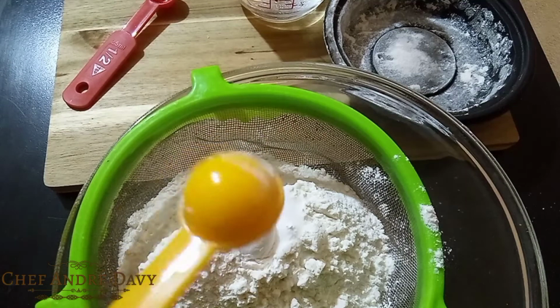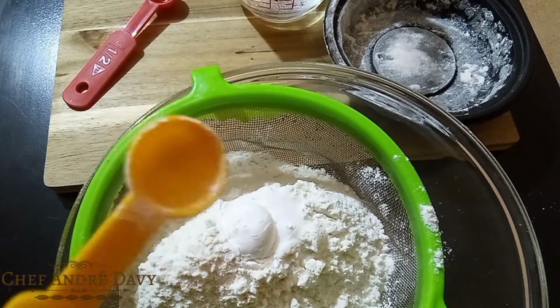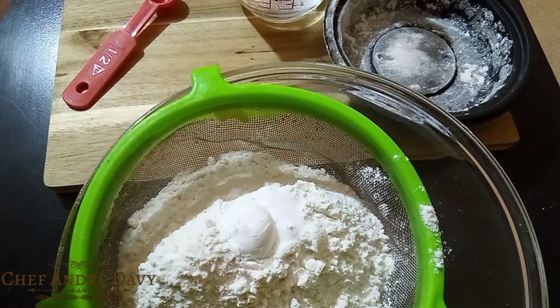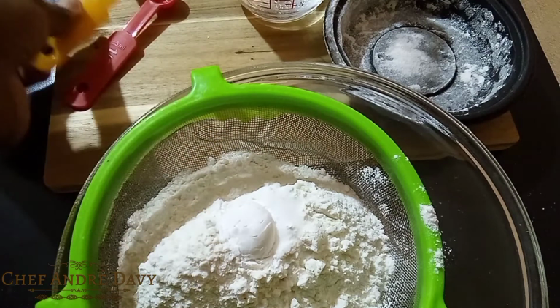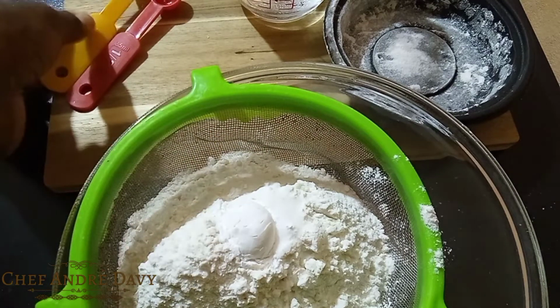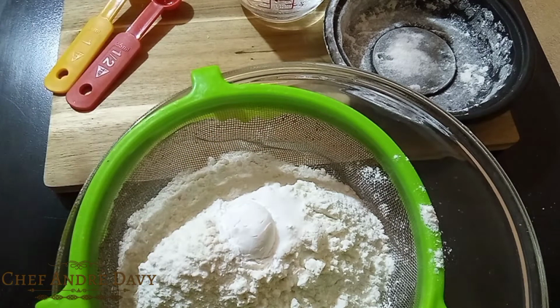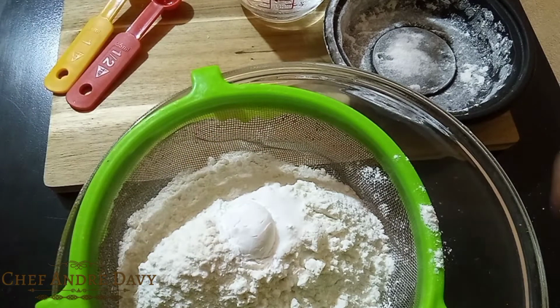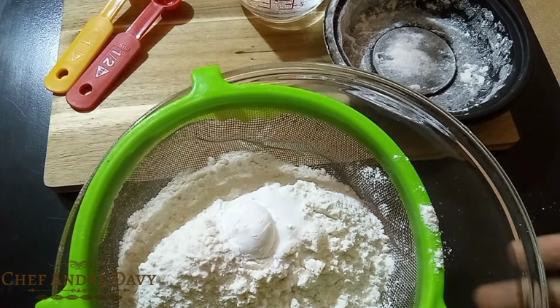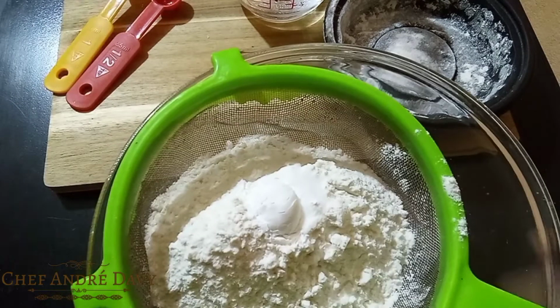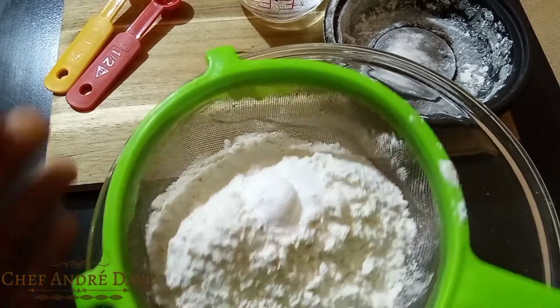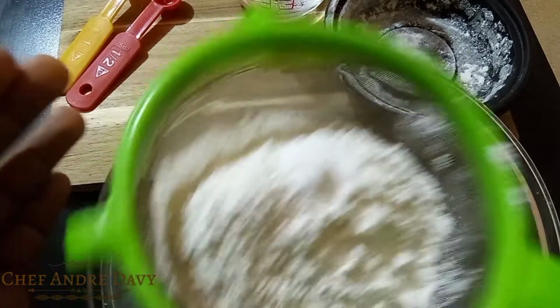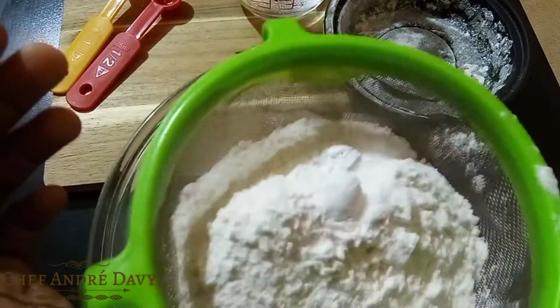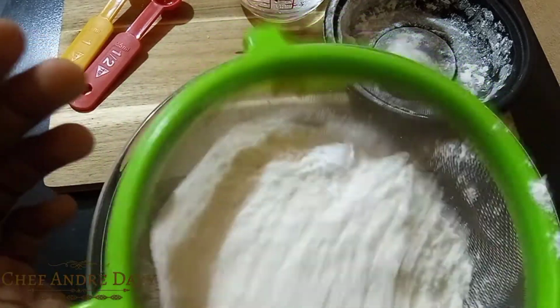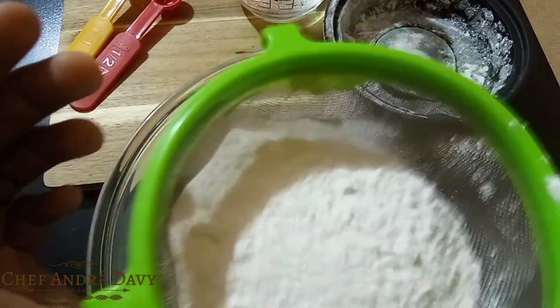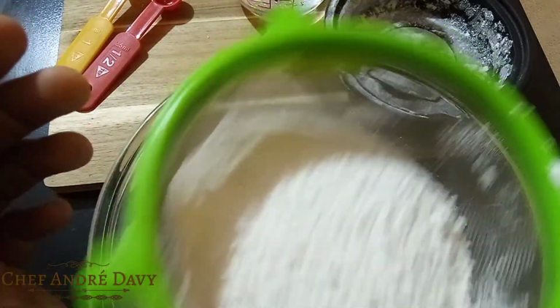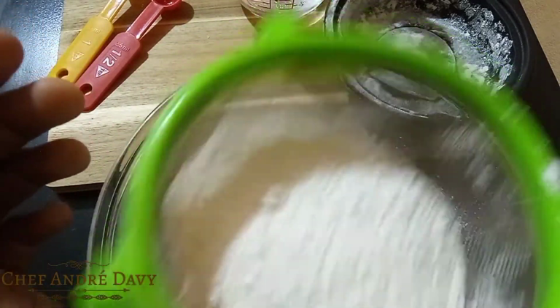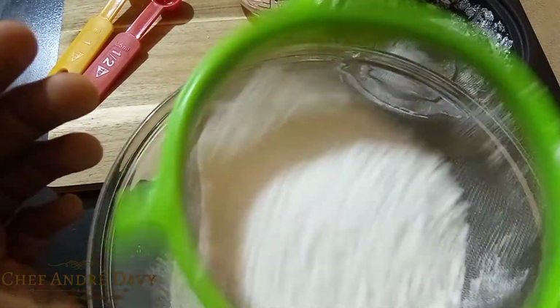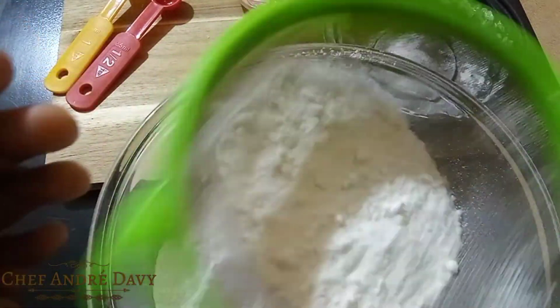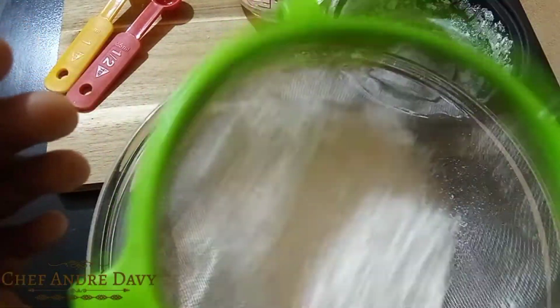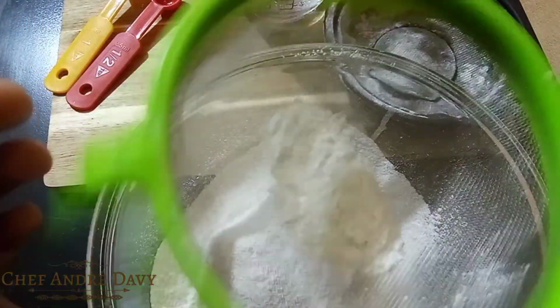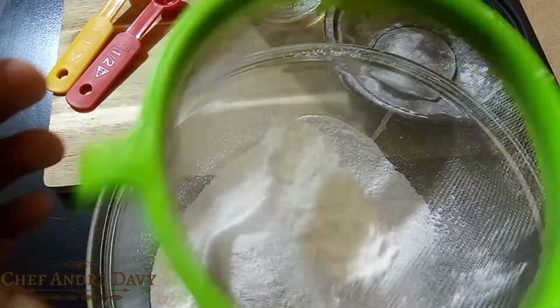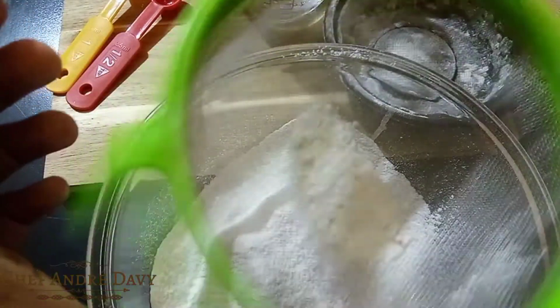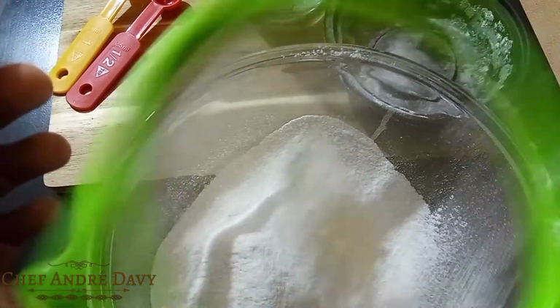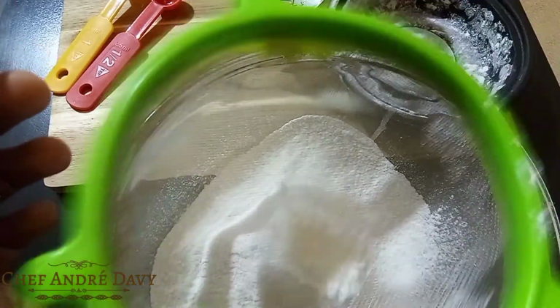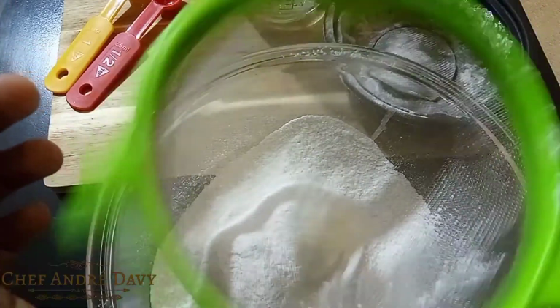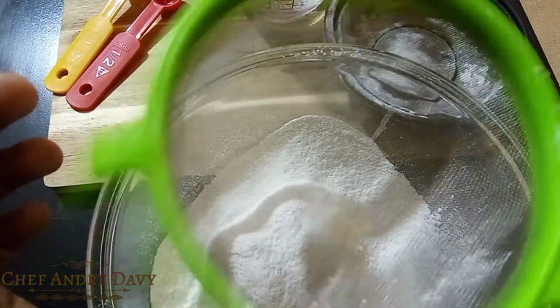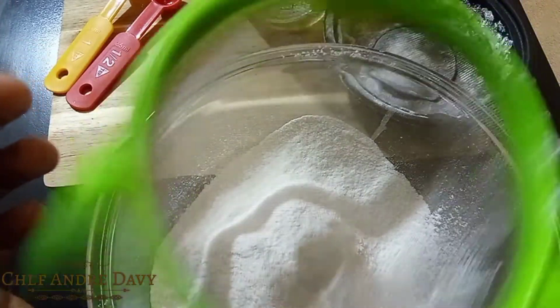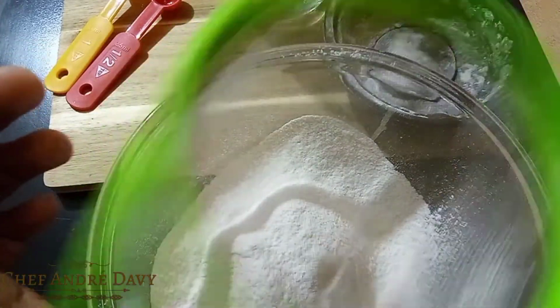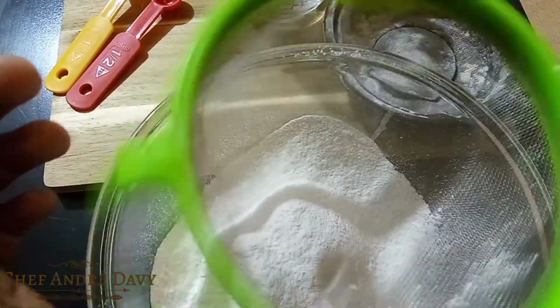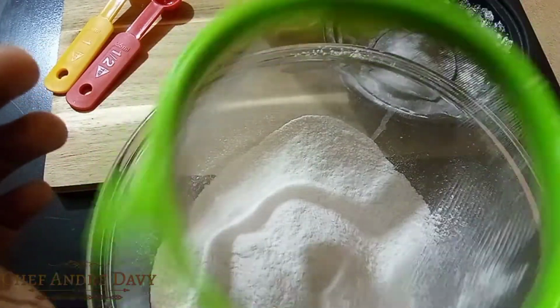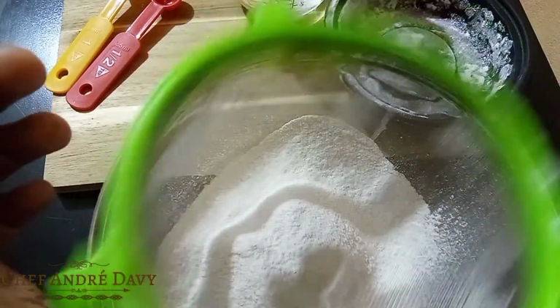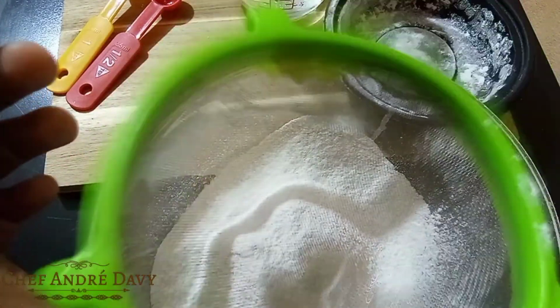We want to go ahead and sift these ingredients. It's very important to sift these ingredients — what it does is allow air to trap in the flour, which will give us nice soft fluffy dumplings, and that is what we are looking for.